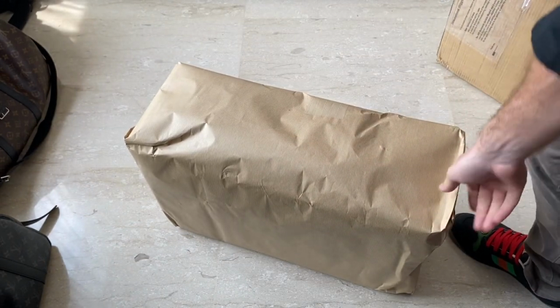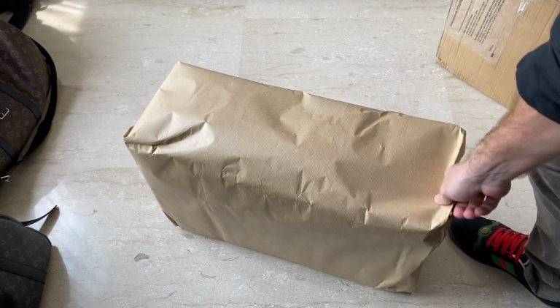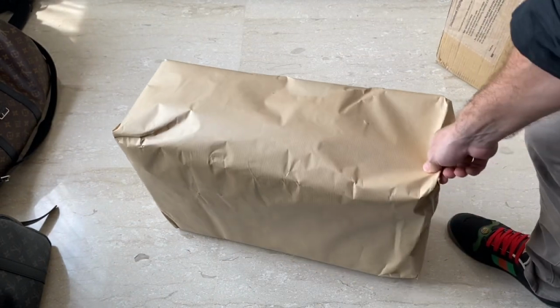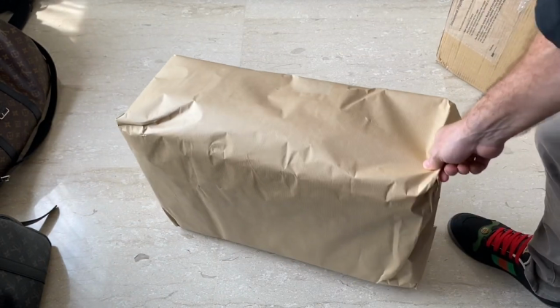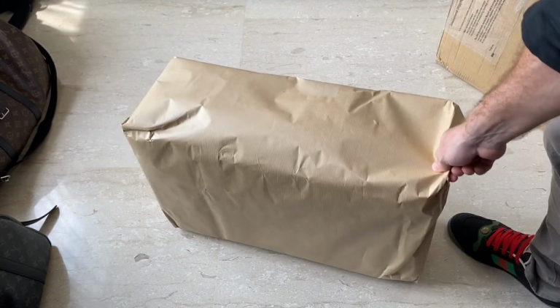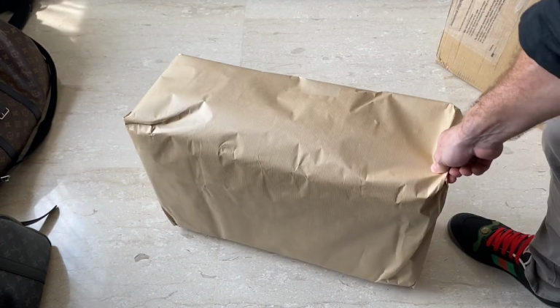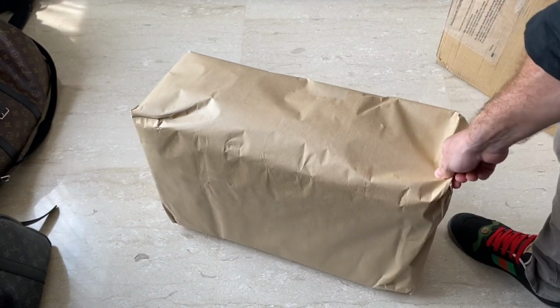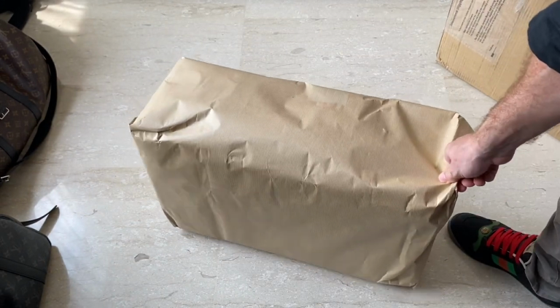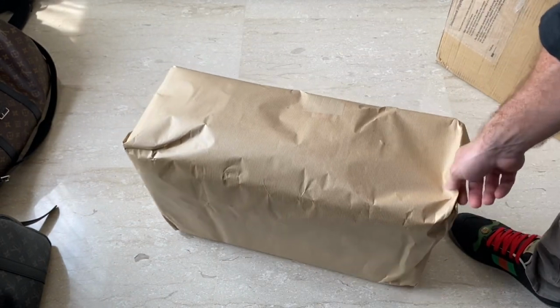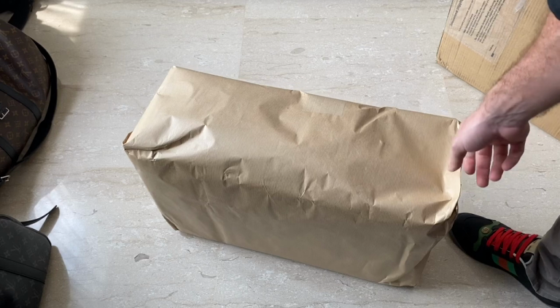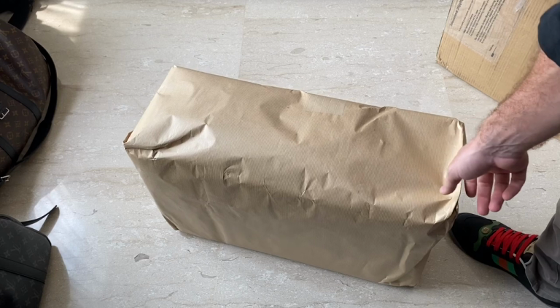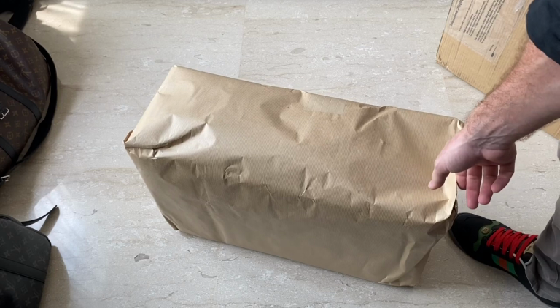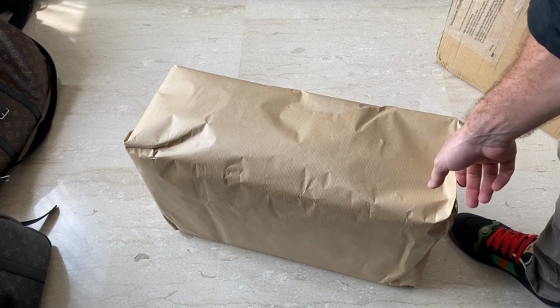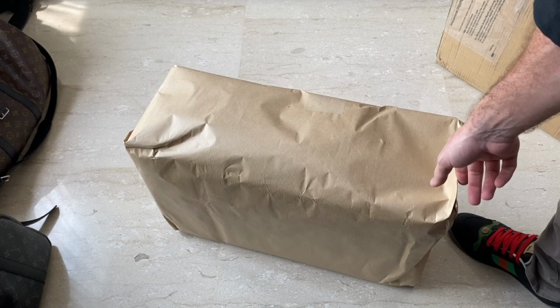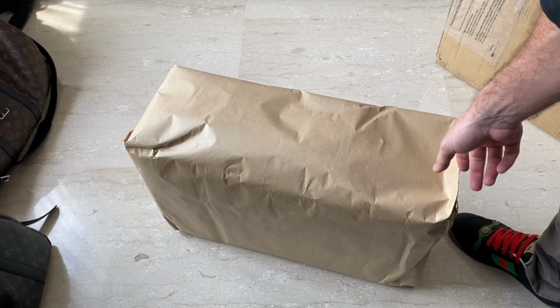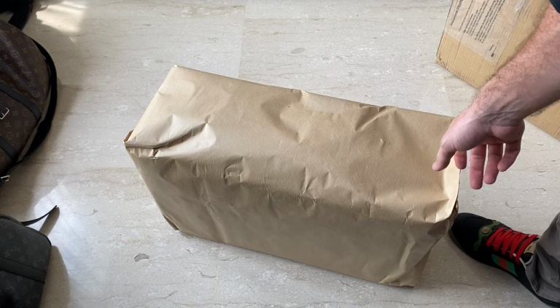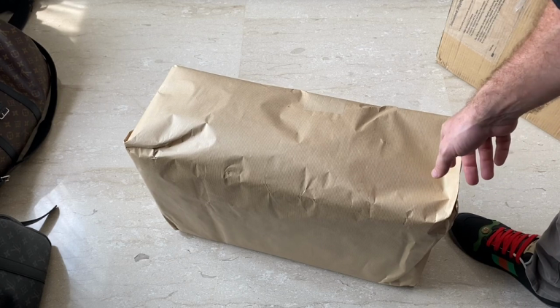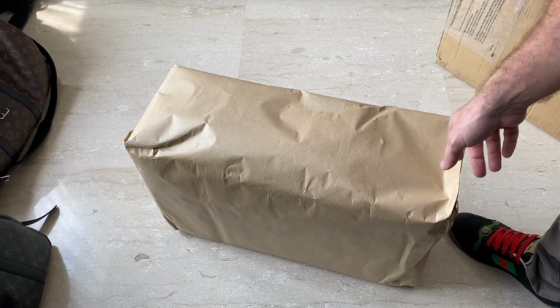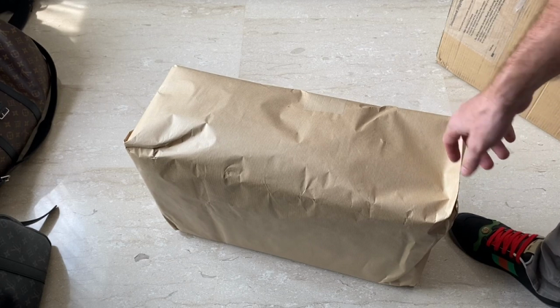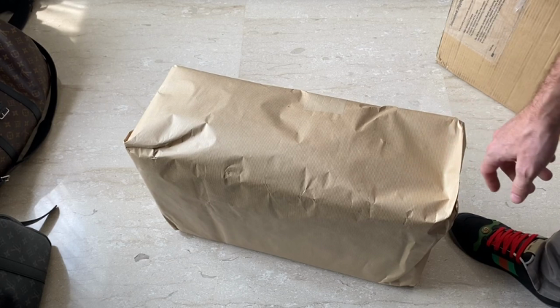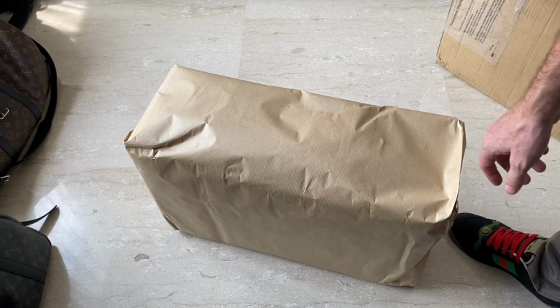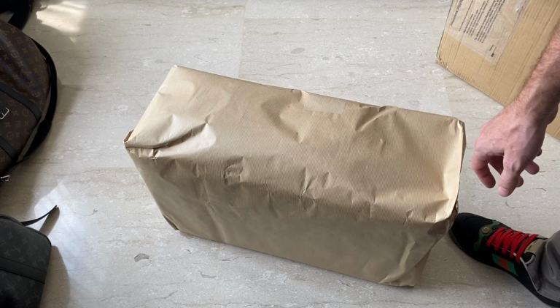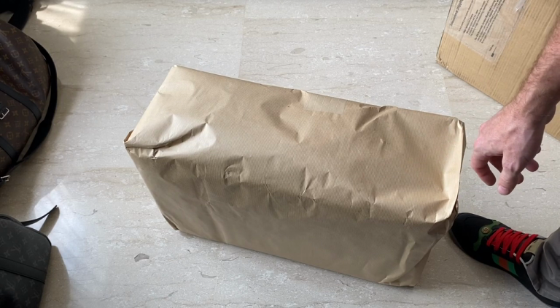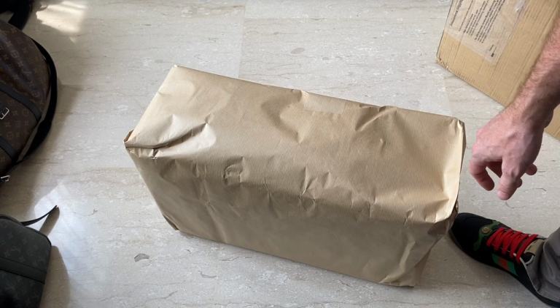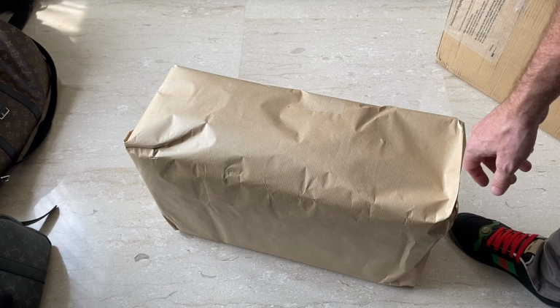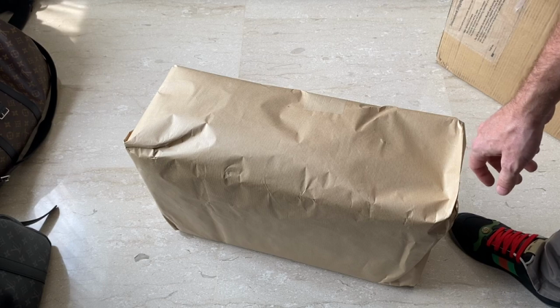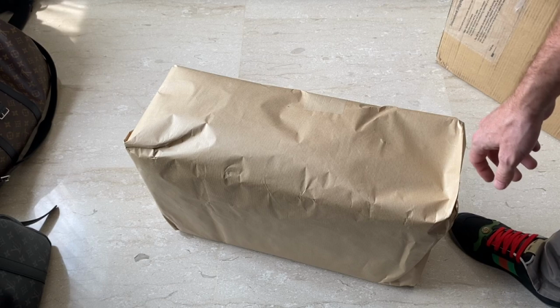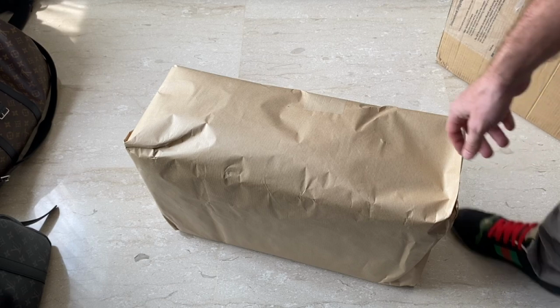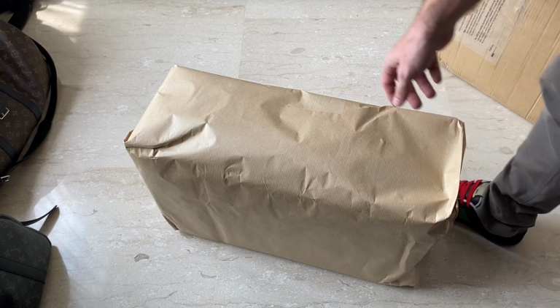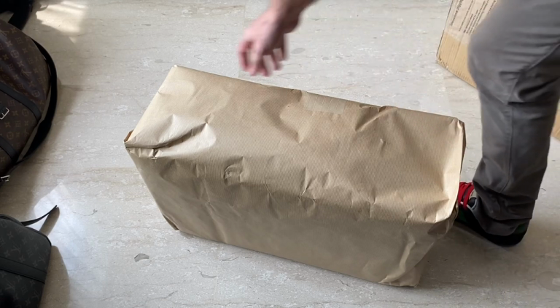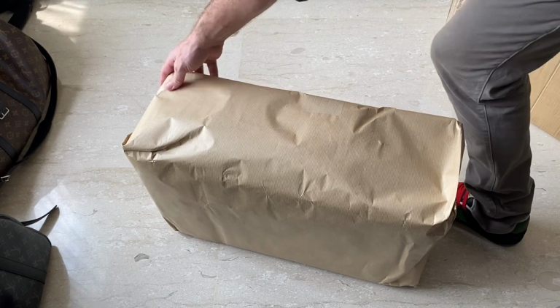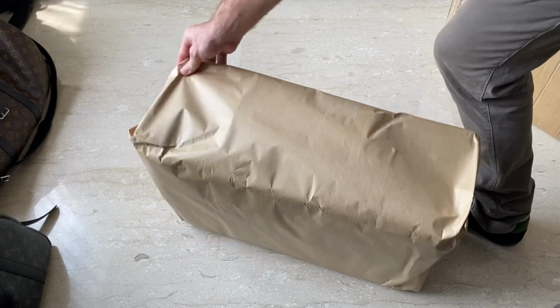One thing I noticed is it's pretty heavy. I think it weighs about four kilograms according to the specs, so that's going to take quite a chunk out of your hand baggage allowance depending on the airline.